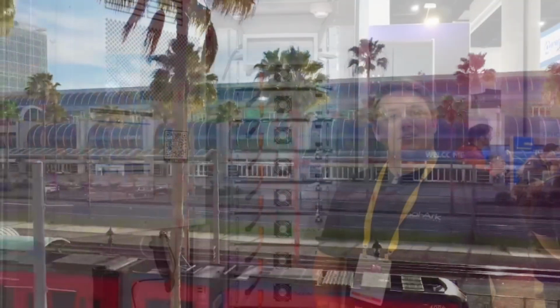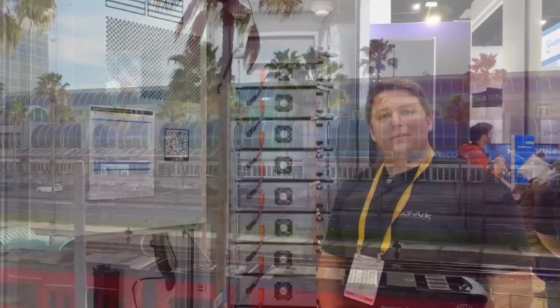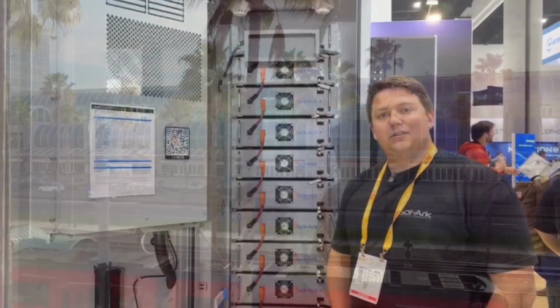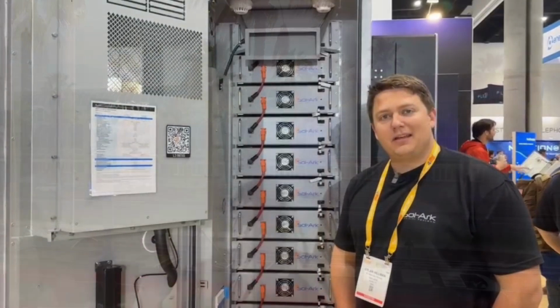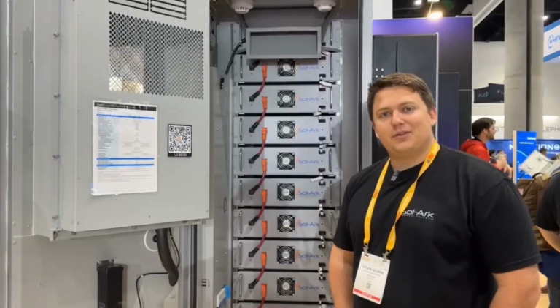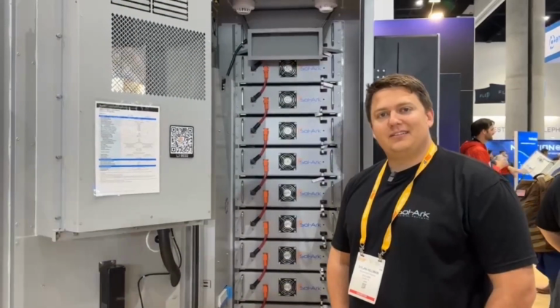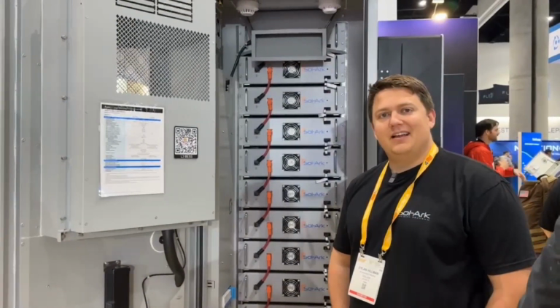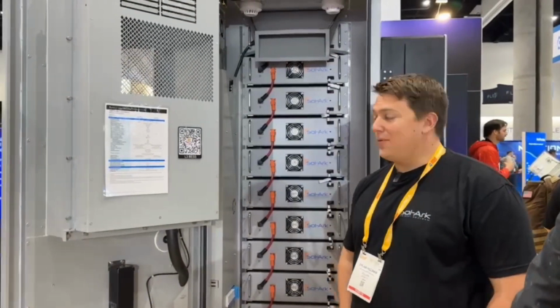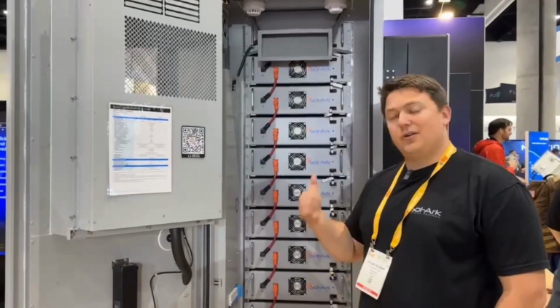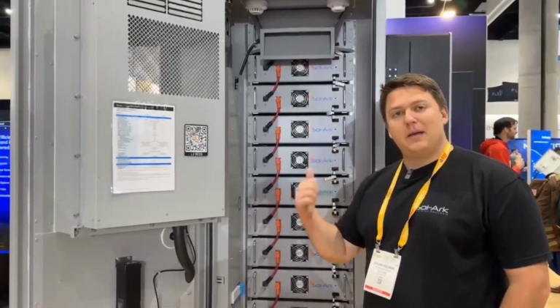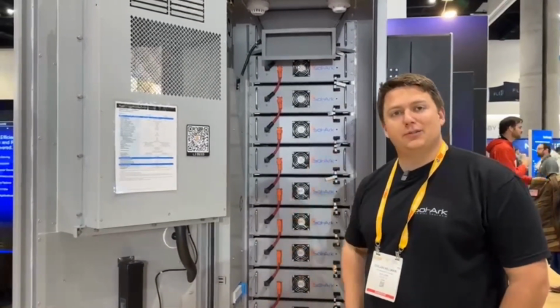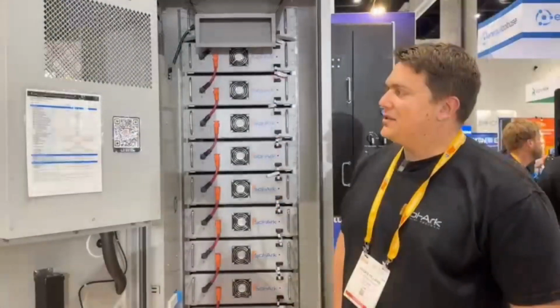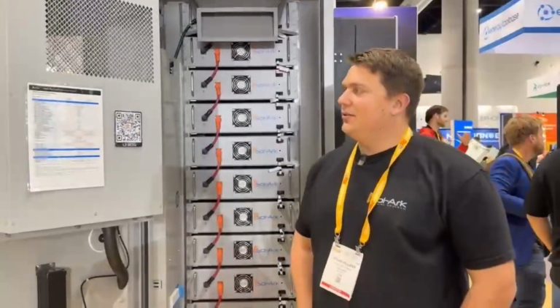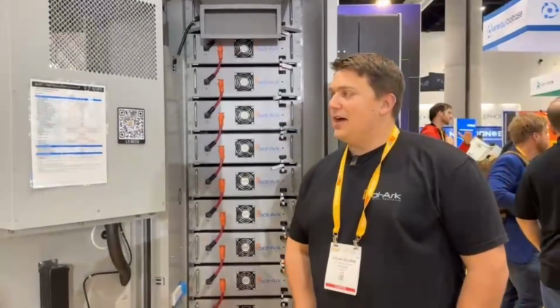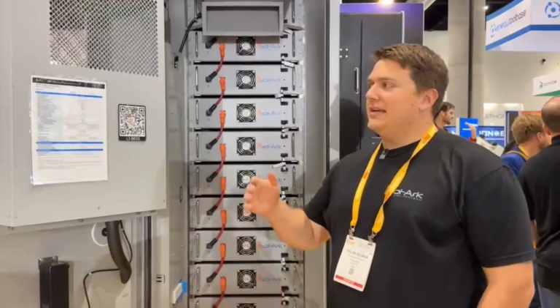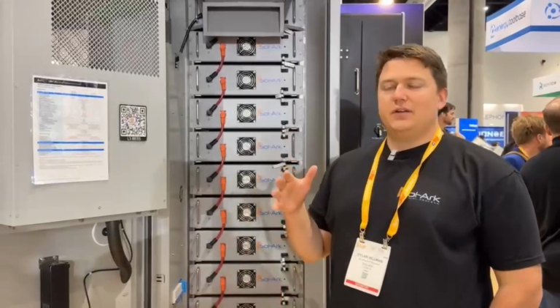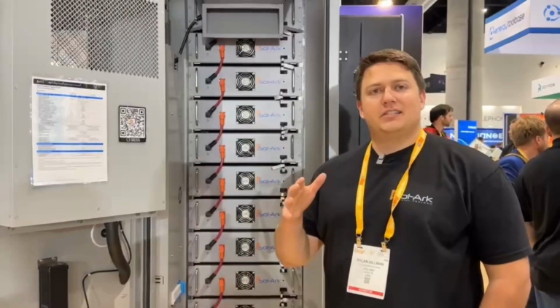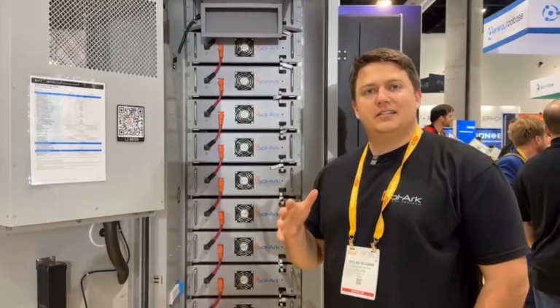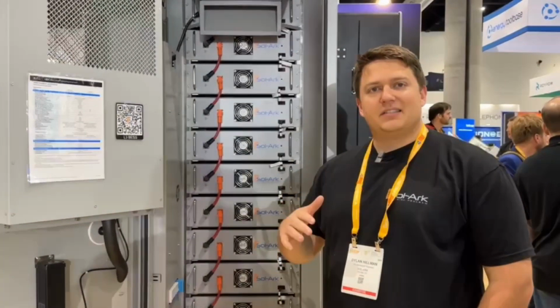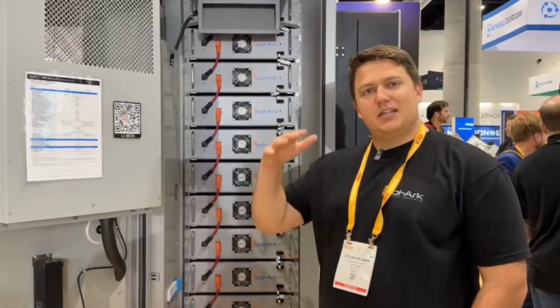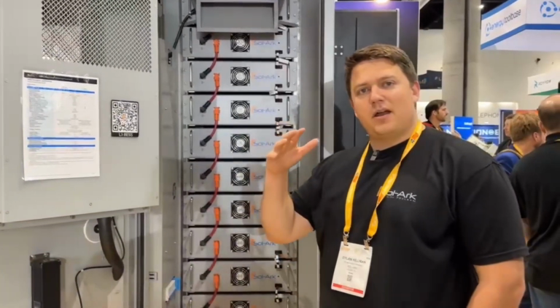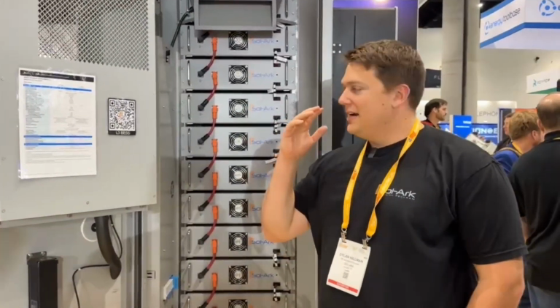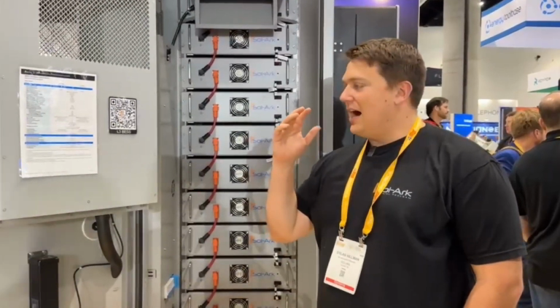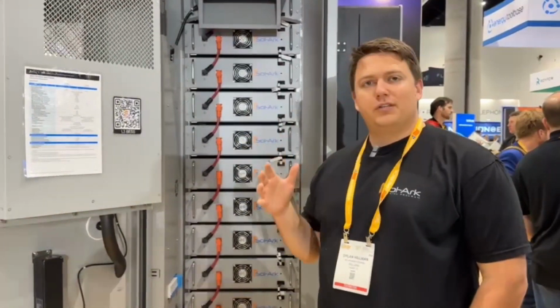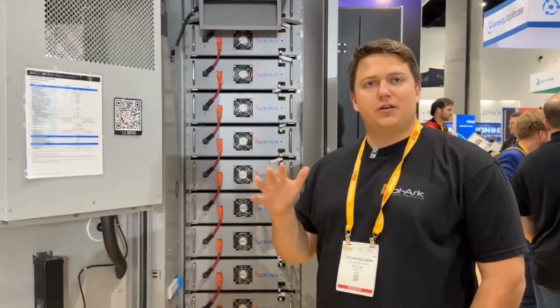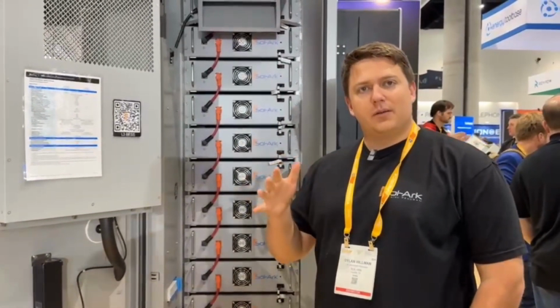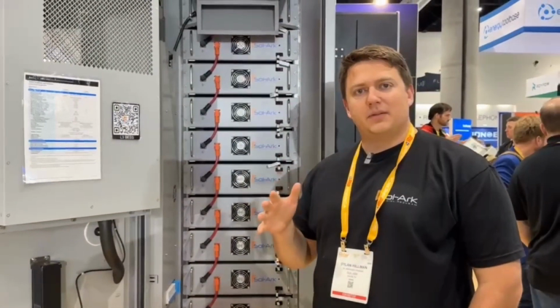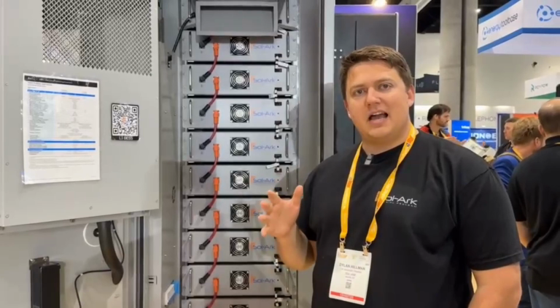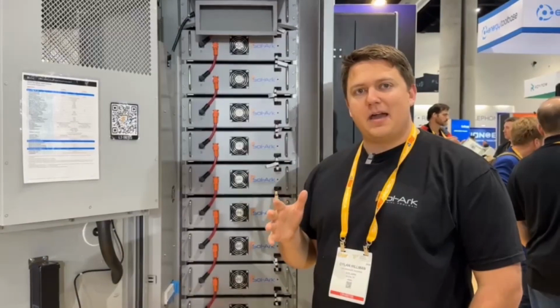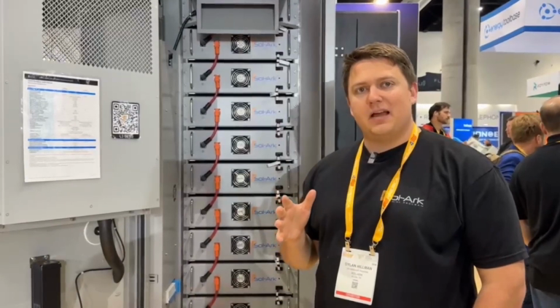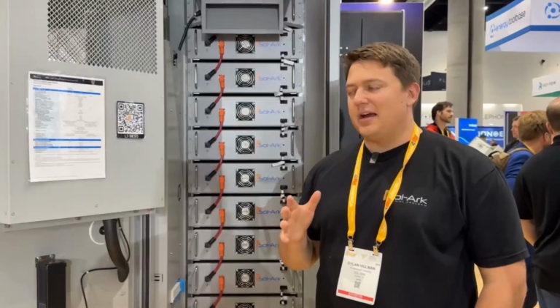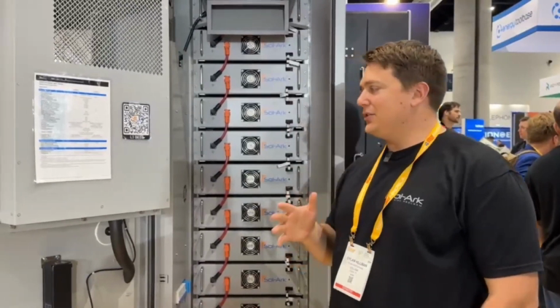I'm the director of training here at Solark, and today I want to show you our new battery solution. This is our new L3 HVR60 — a 60 kilowatt hour, high voltage, approximately 600 volt stack of batteries that we have coming out here soon.